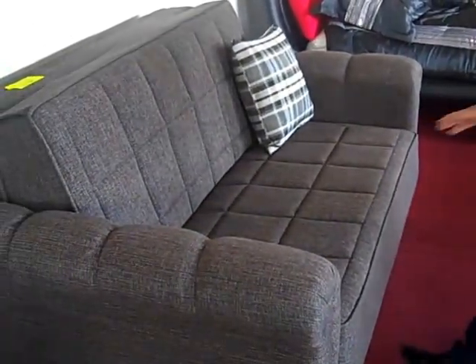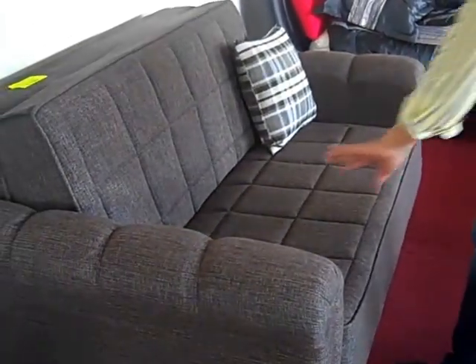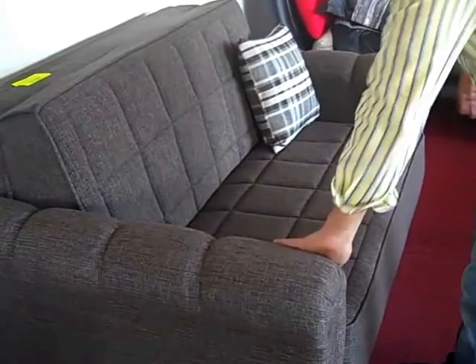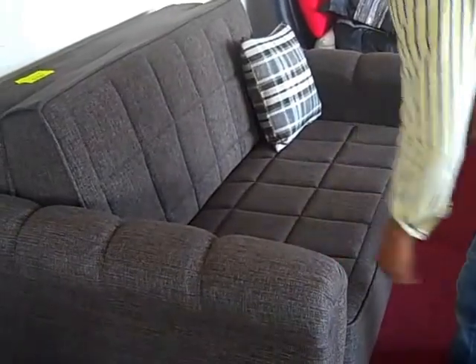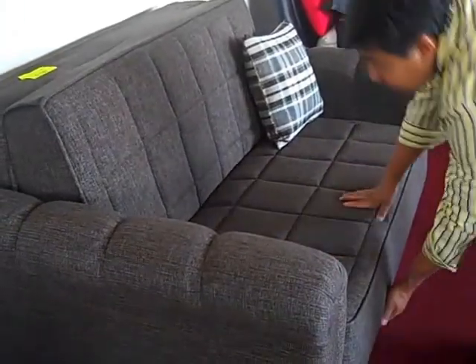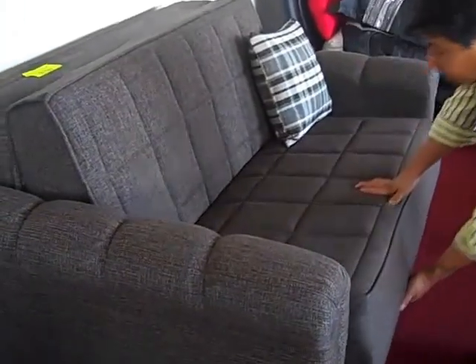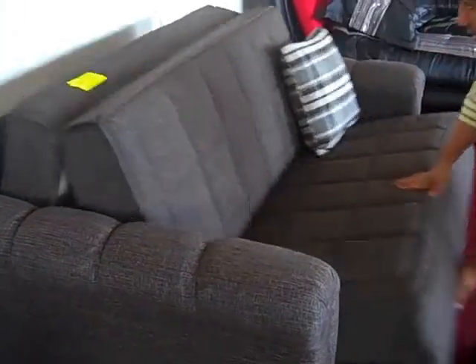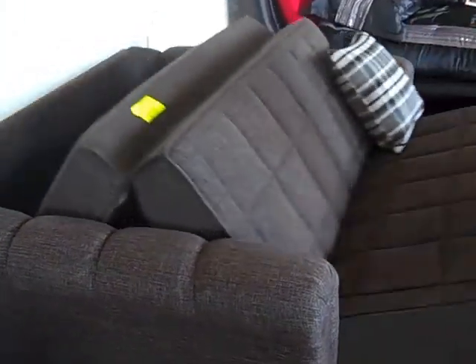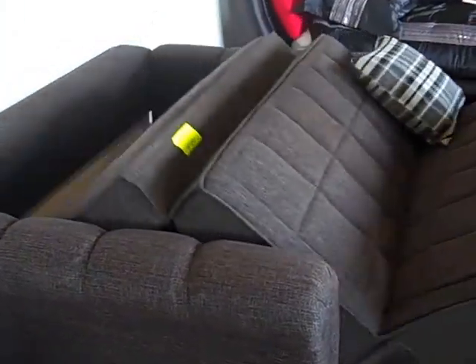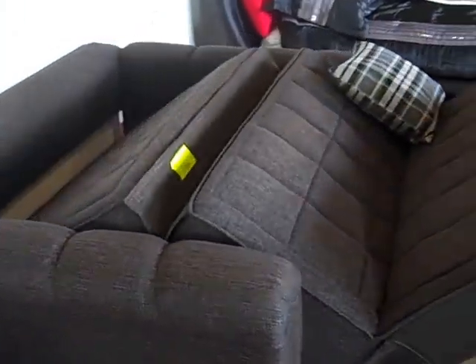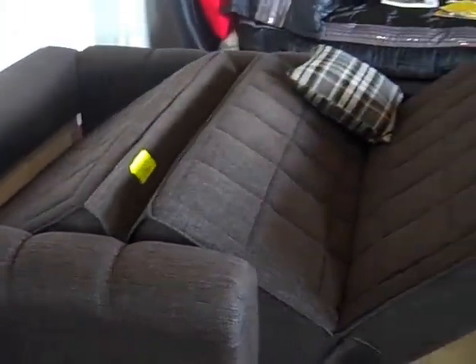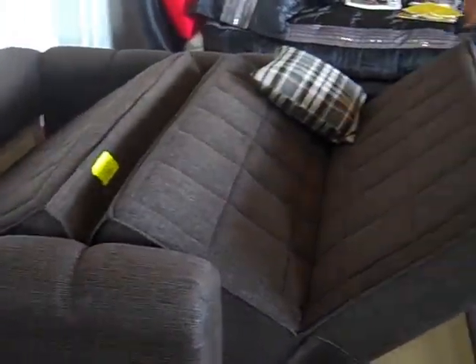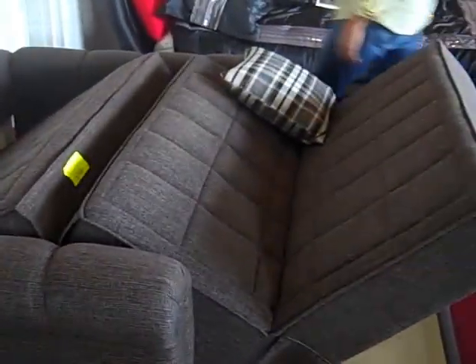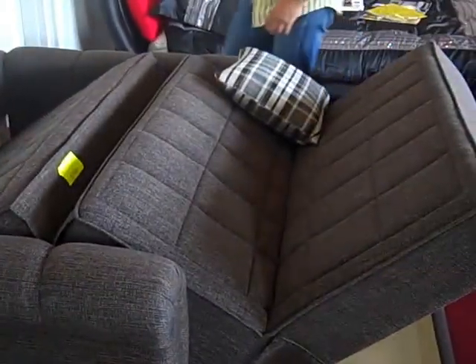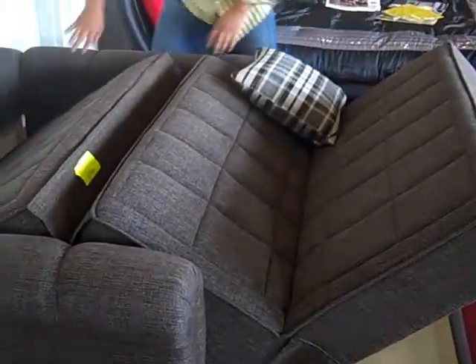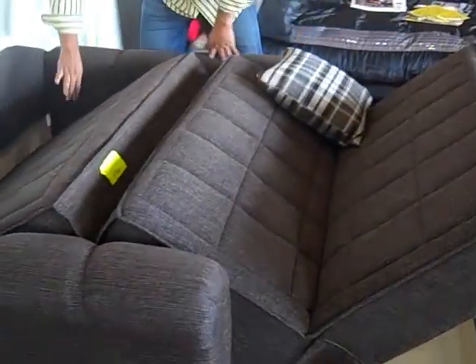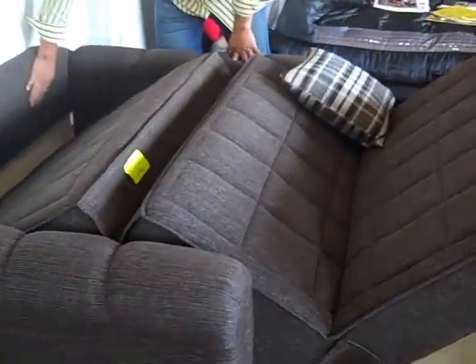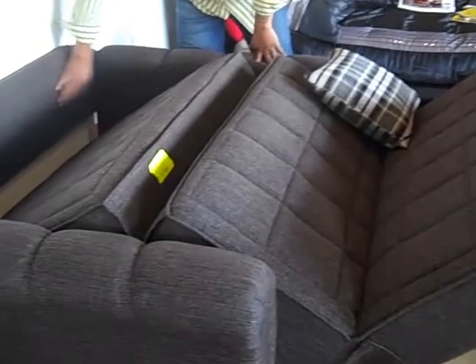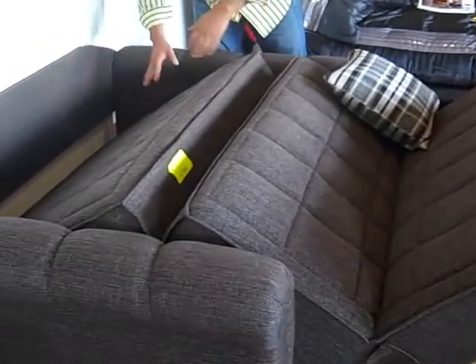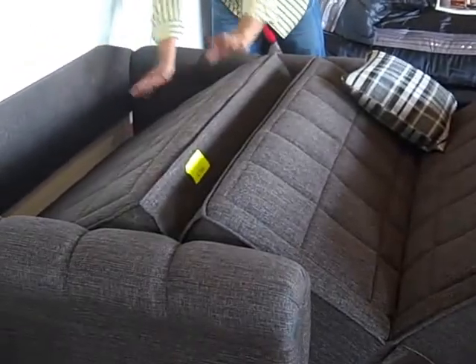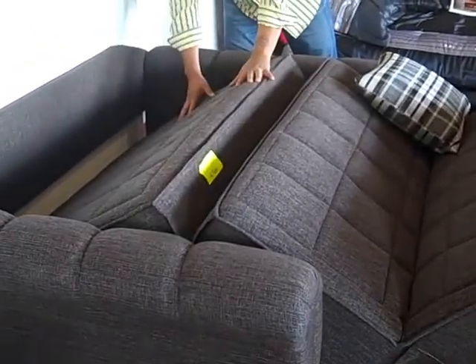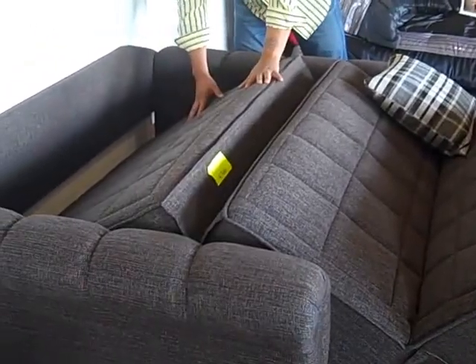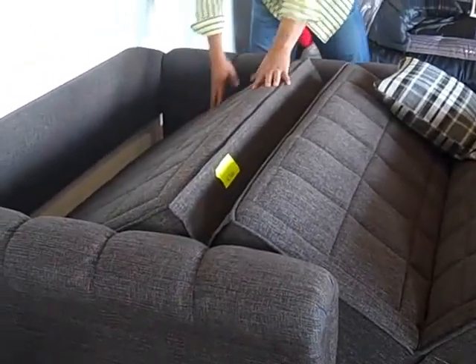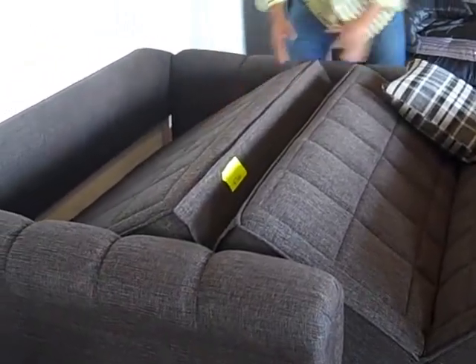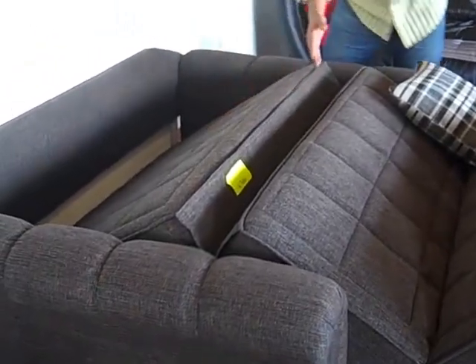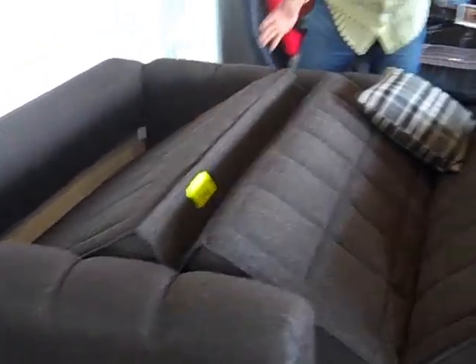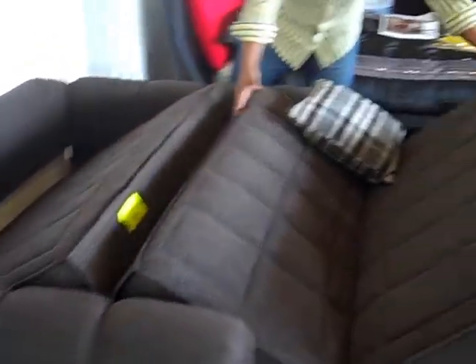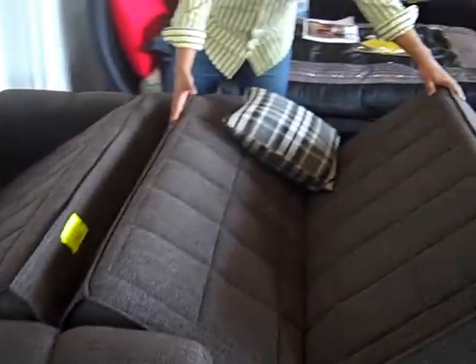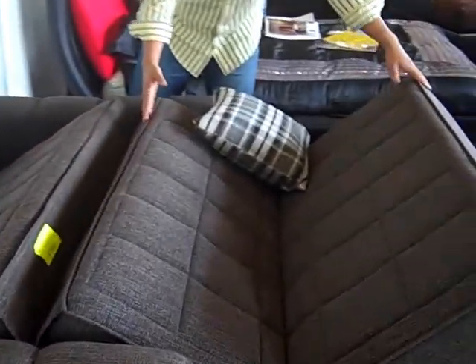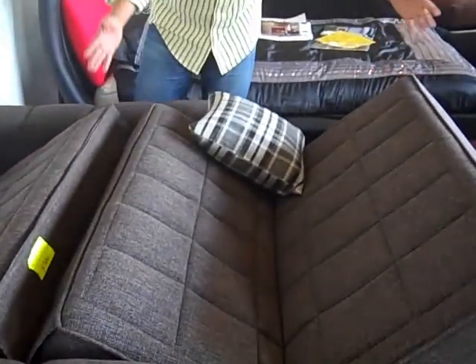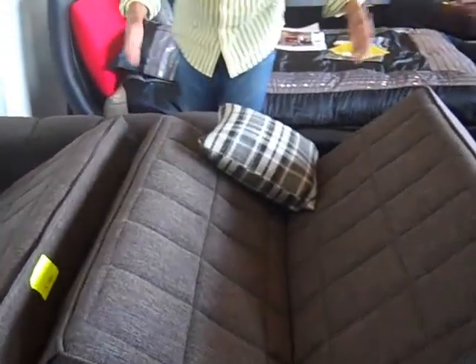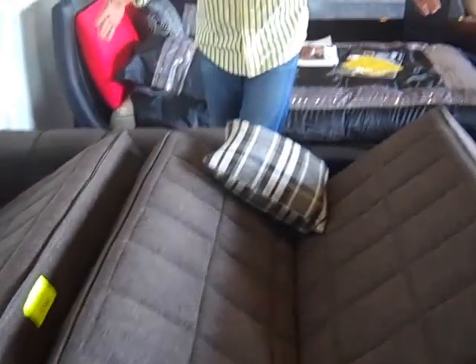This futon comes unassembled with the arms in one box, the back panel and back cushion in another box, and the other two cushions in the last box.